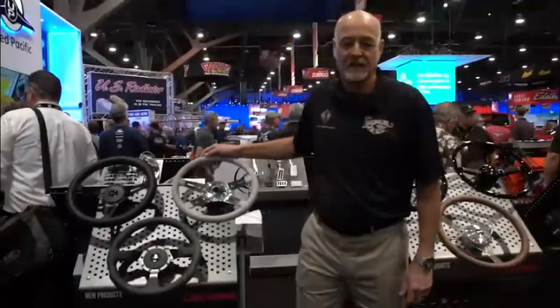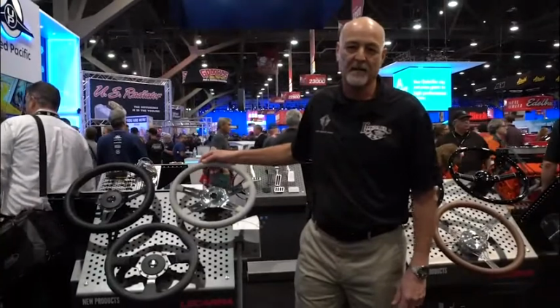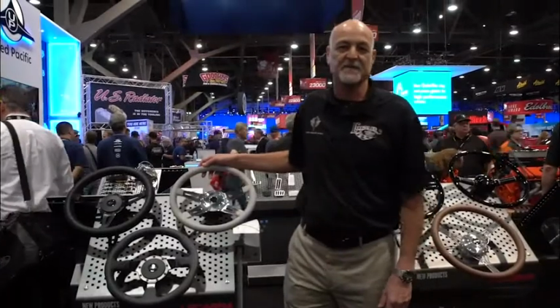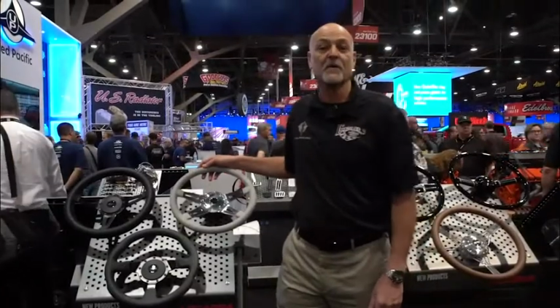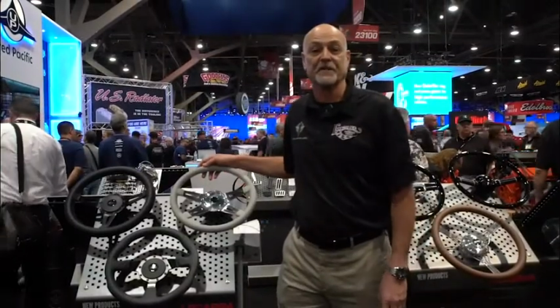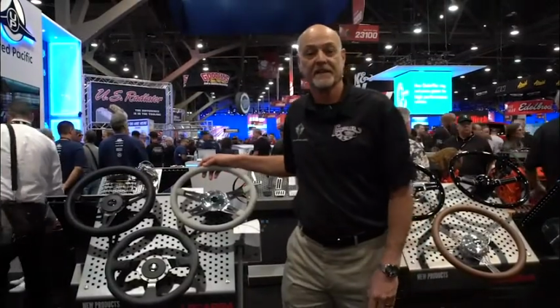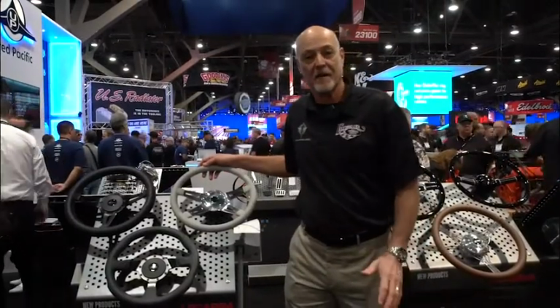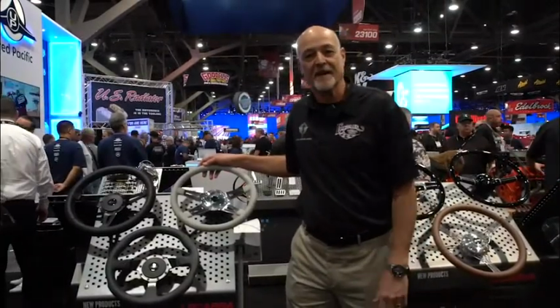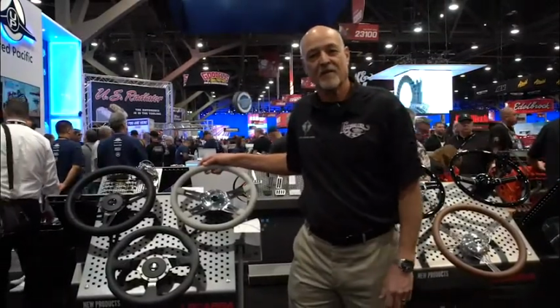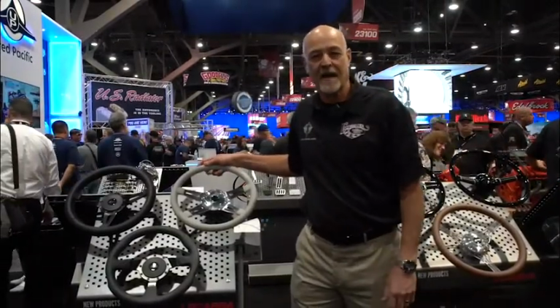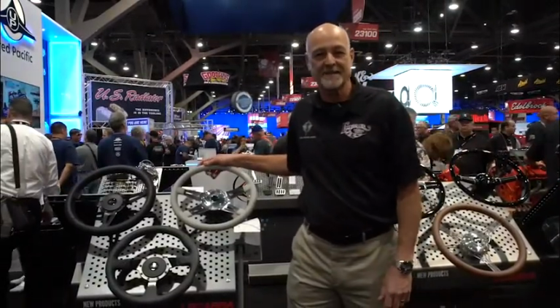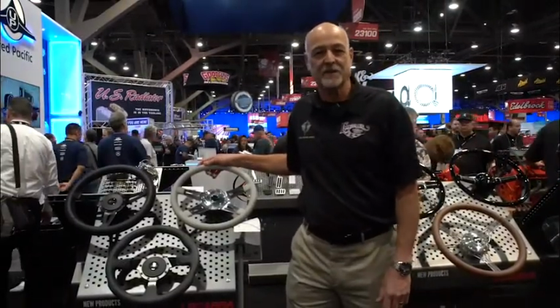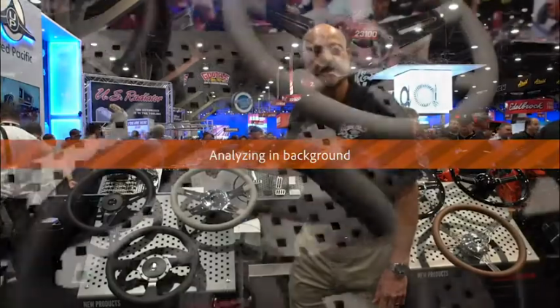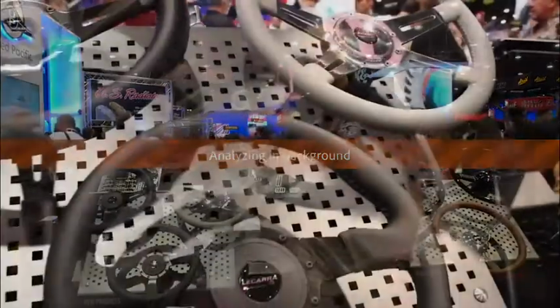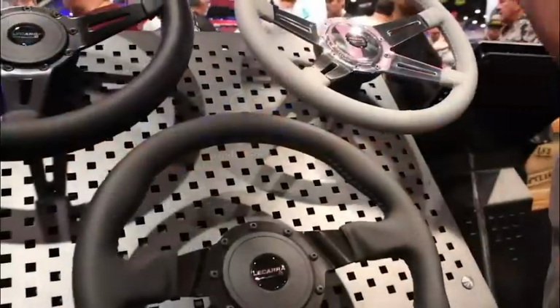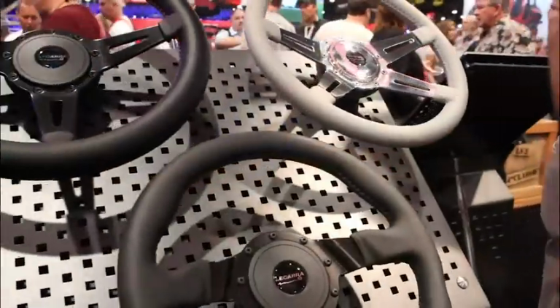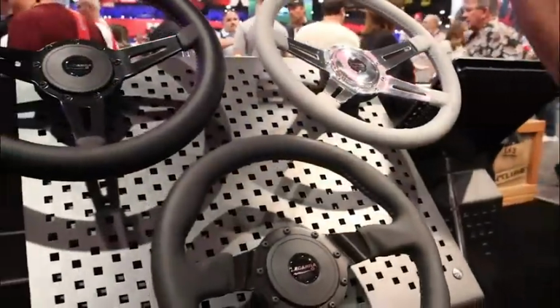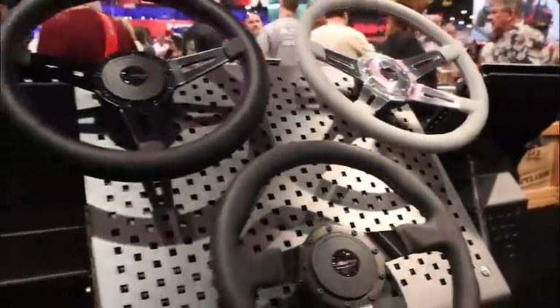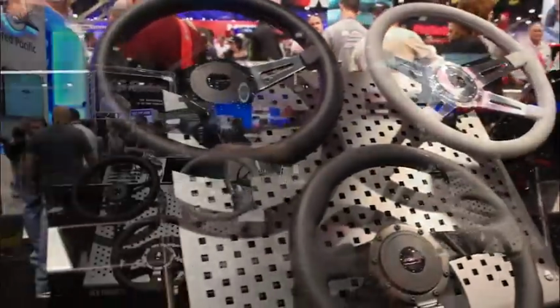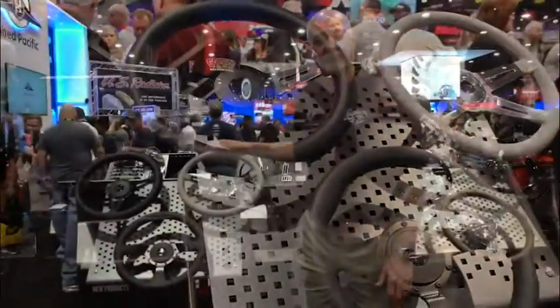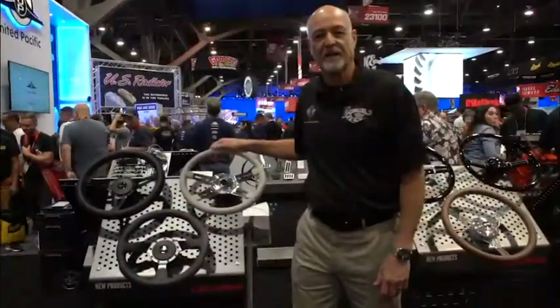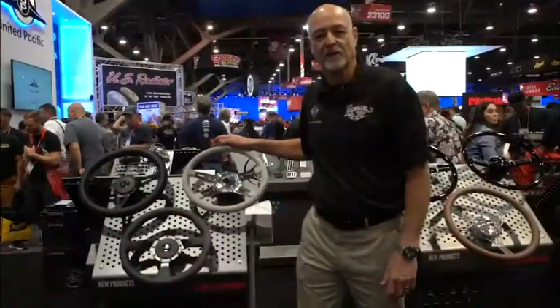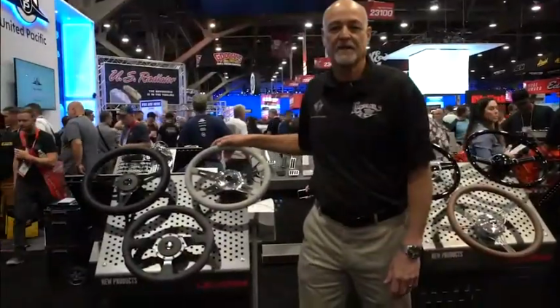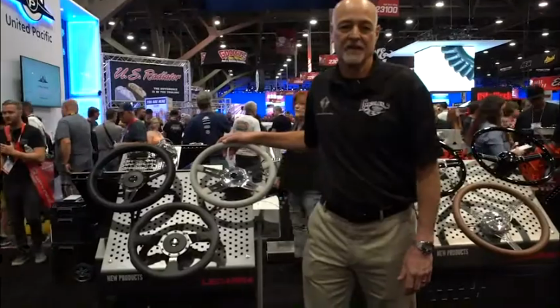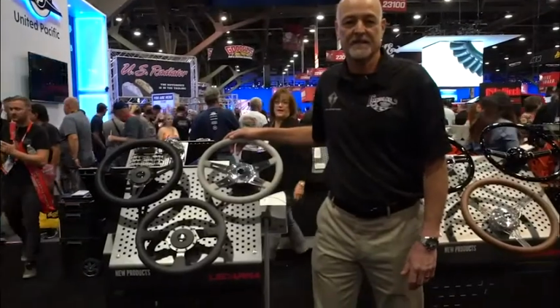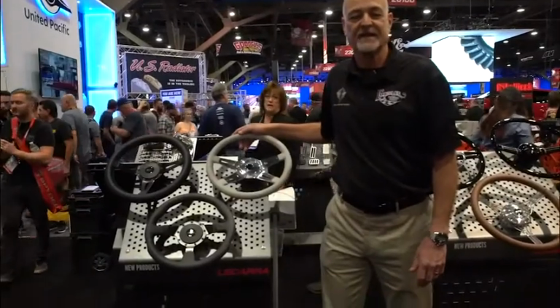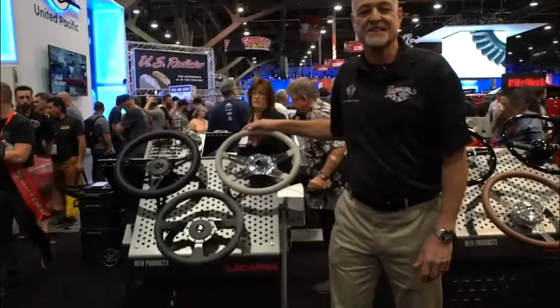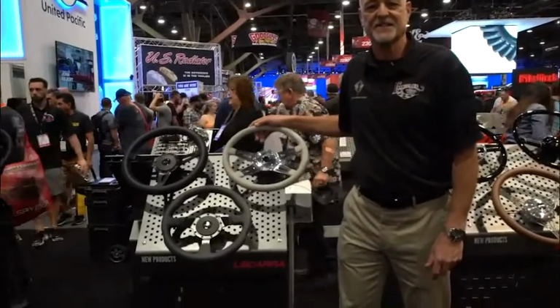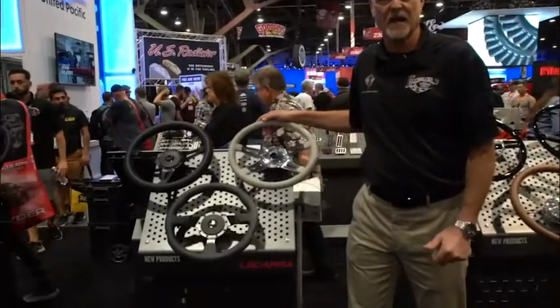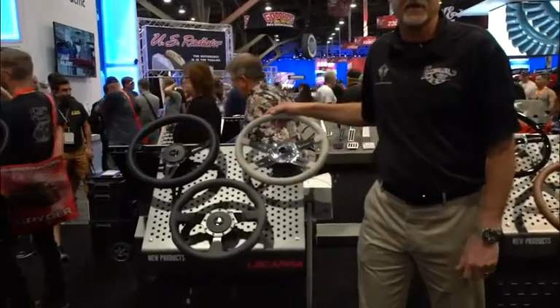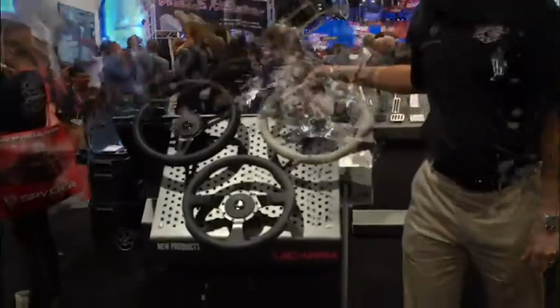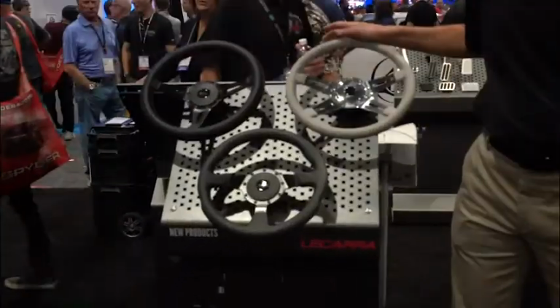Locara have been in business for 41 years making American-made, full-wrapped, hand-stitched wheels. We offer 26 different styles and 12 different leather wrapped colors. Everything's hand-stitched, 100% wrapped in Tennessee.